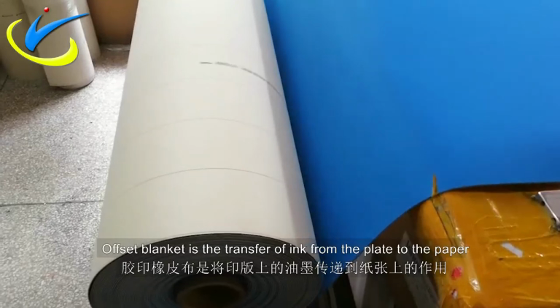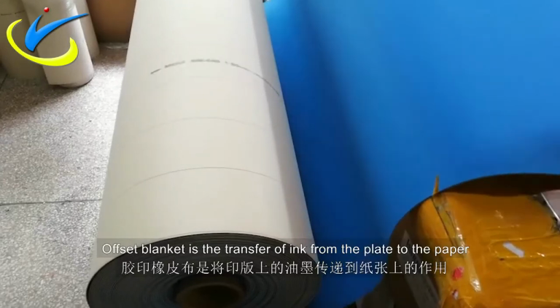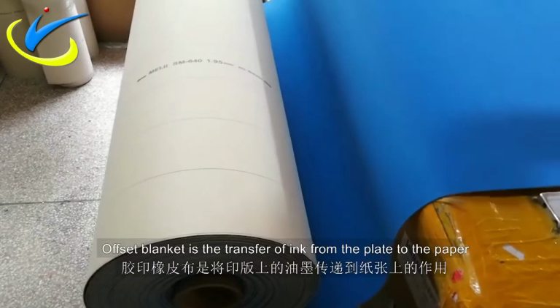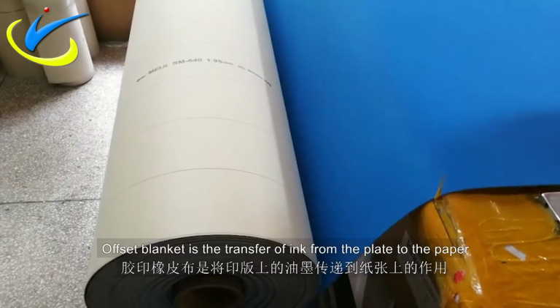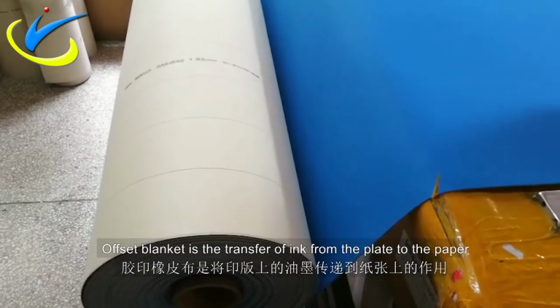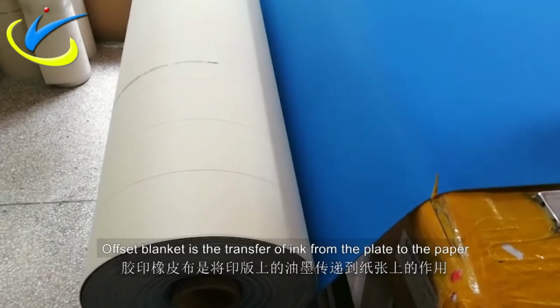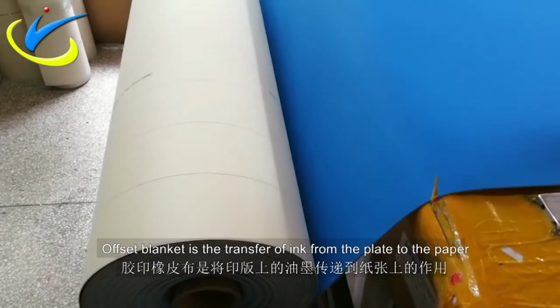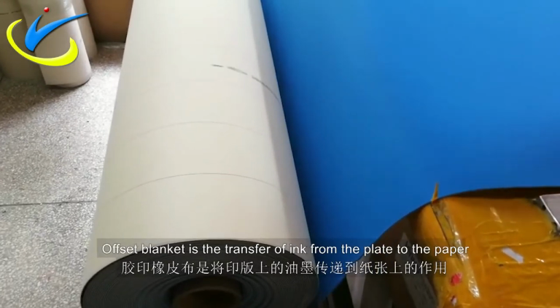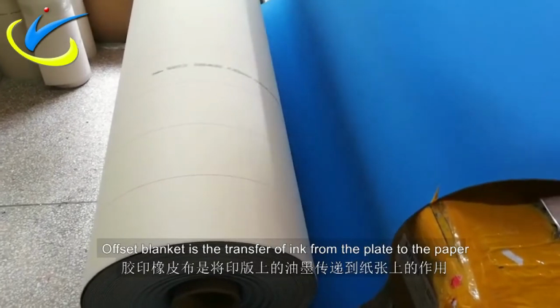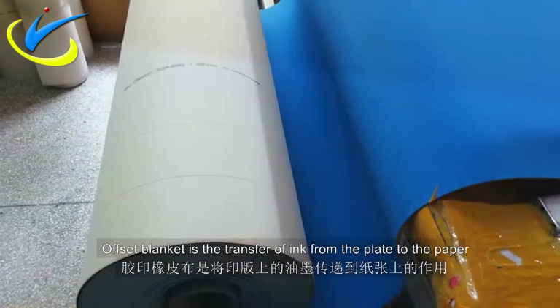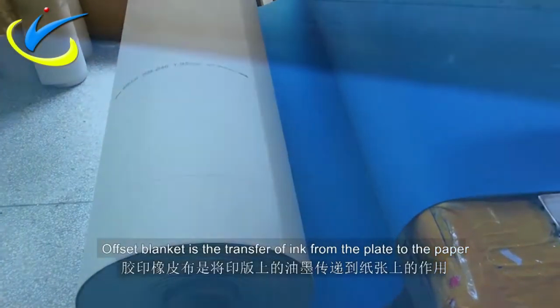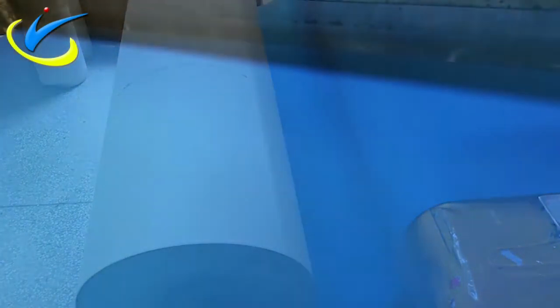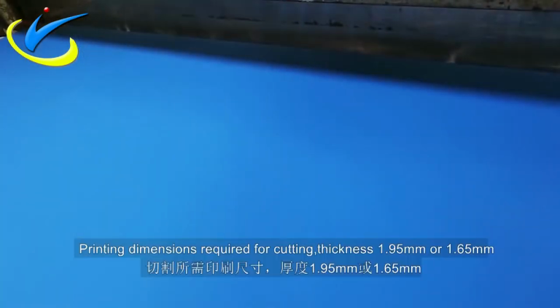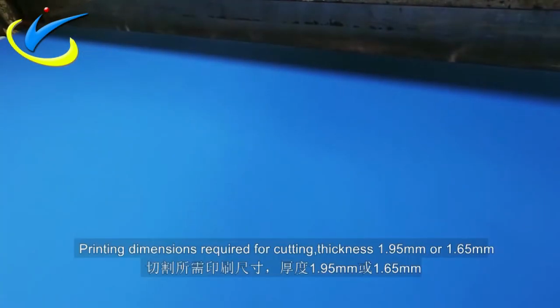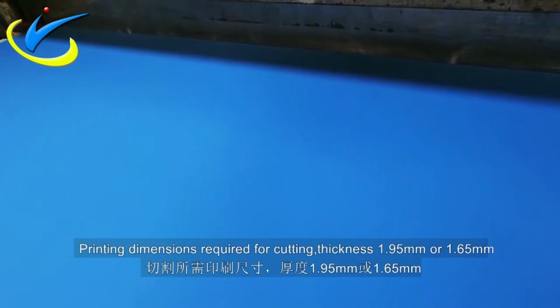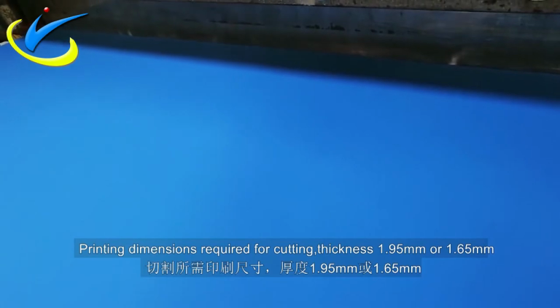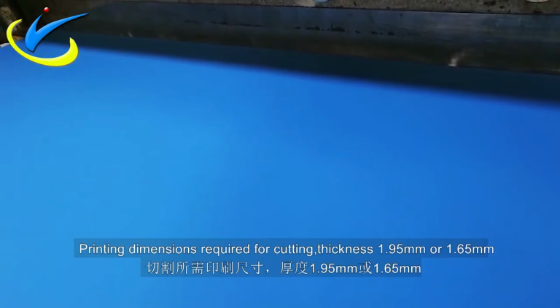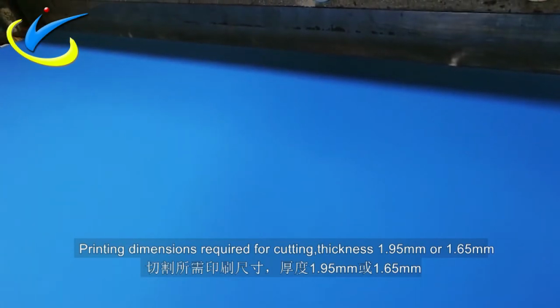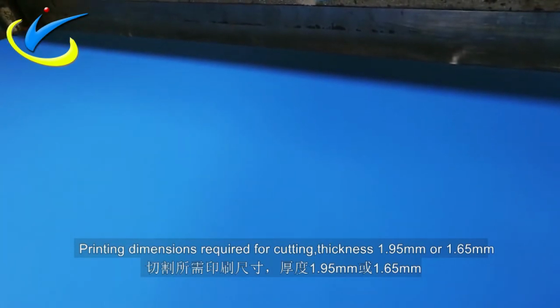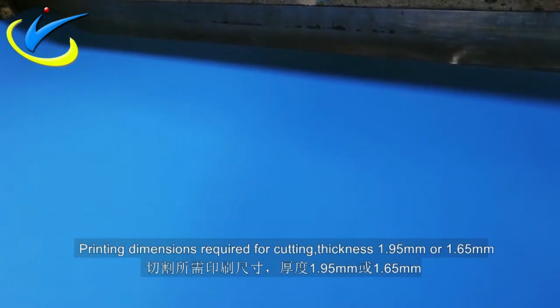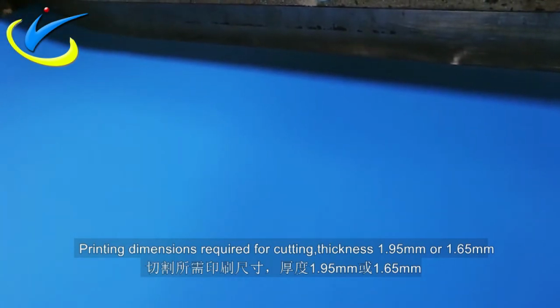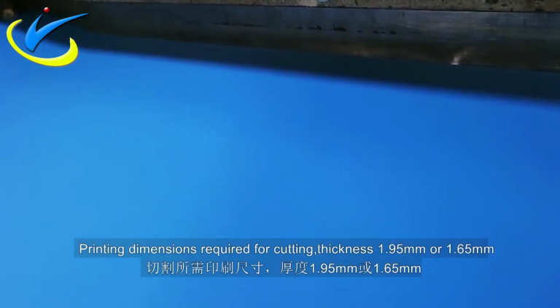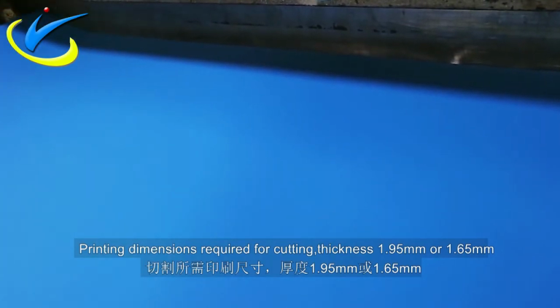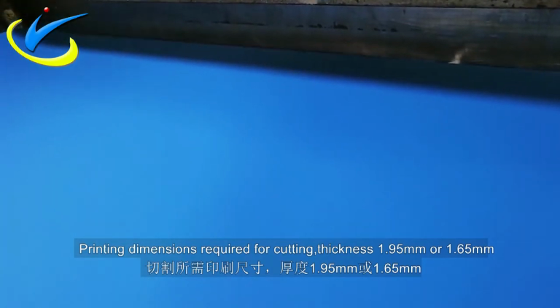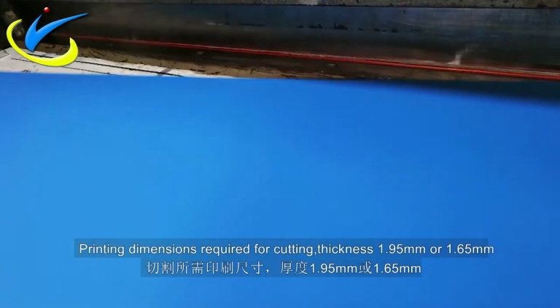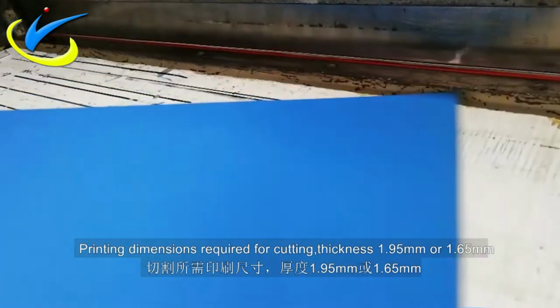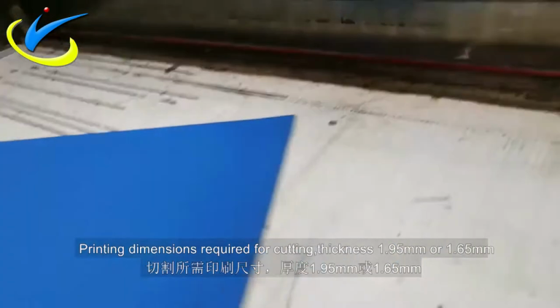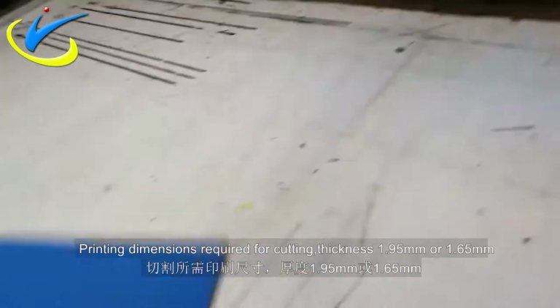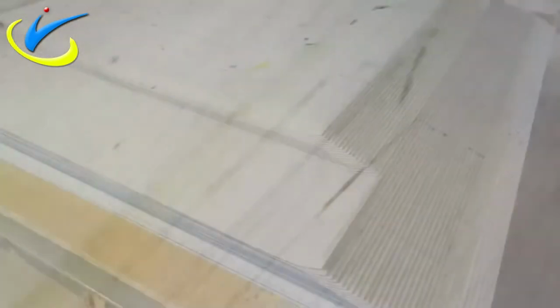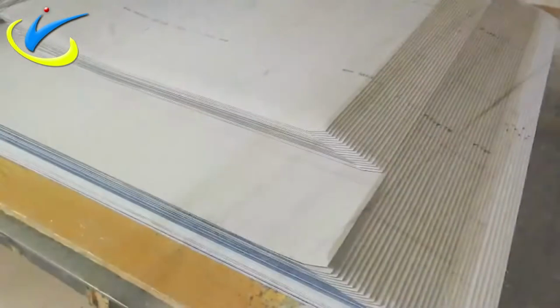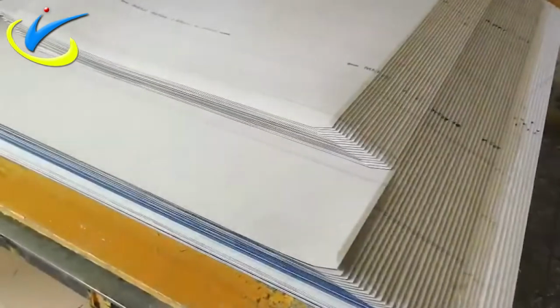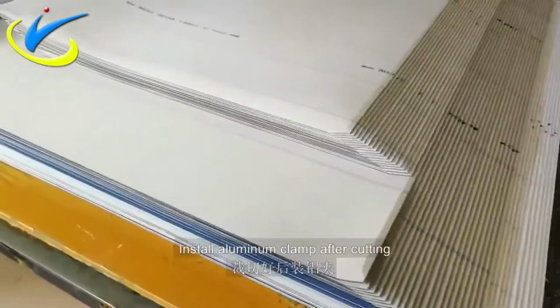Offset blanket is a transfer of ink from the plate to the paper. Printing dimension required for cutting thickness is 1.95 mm or 1.65 mm.